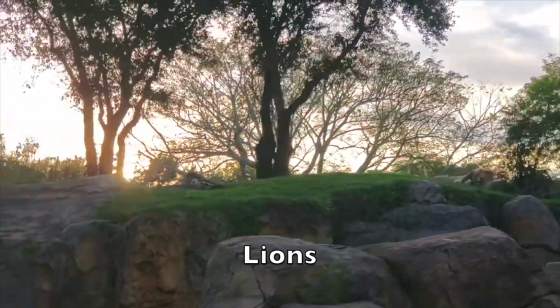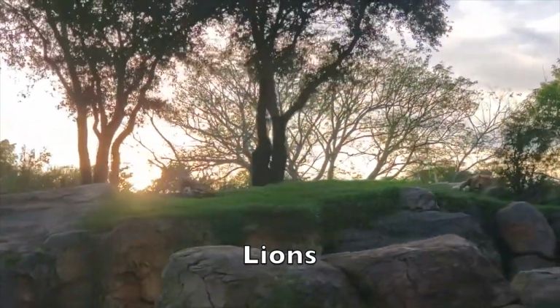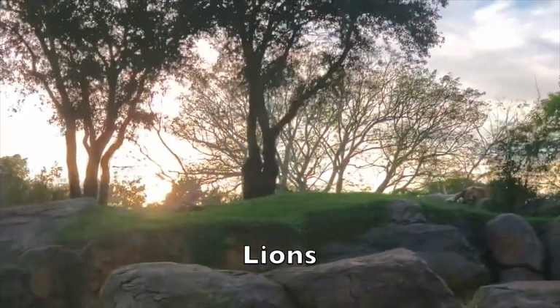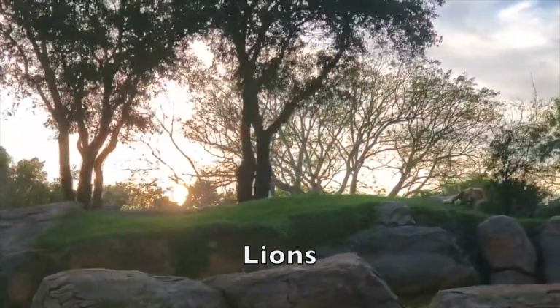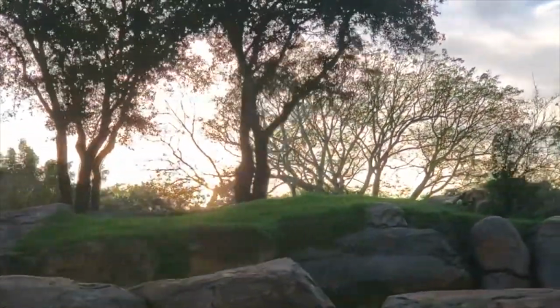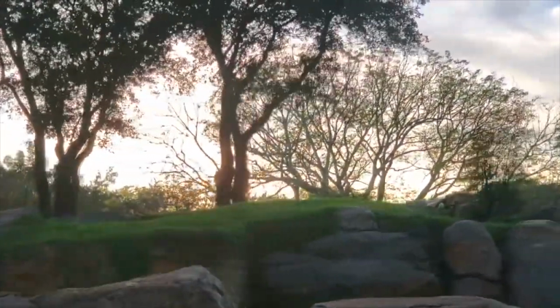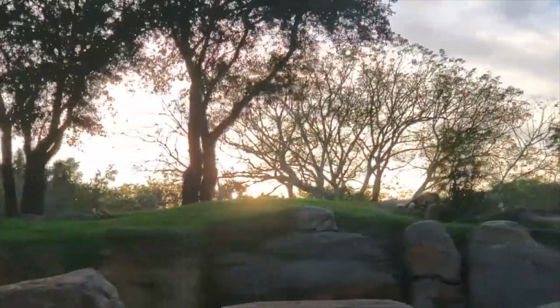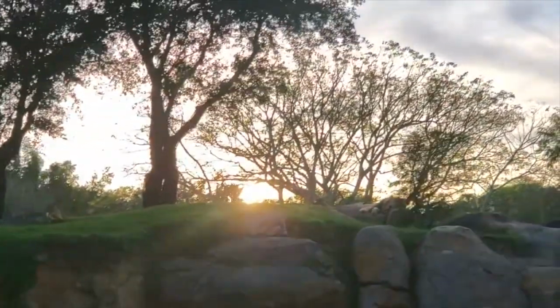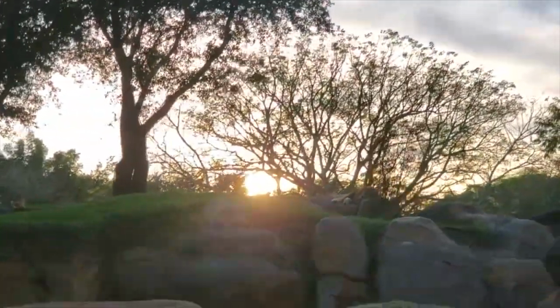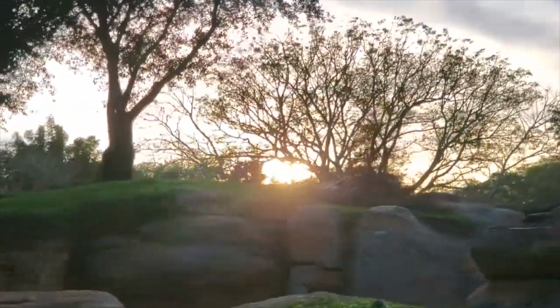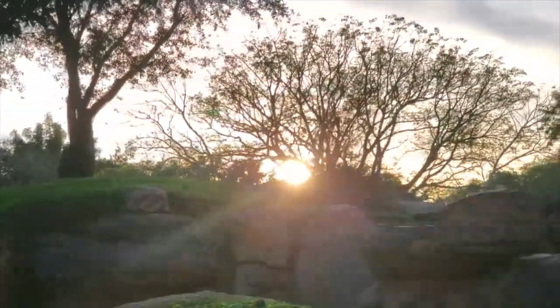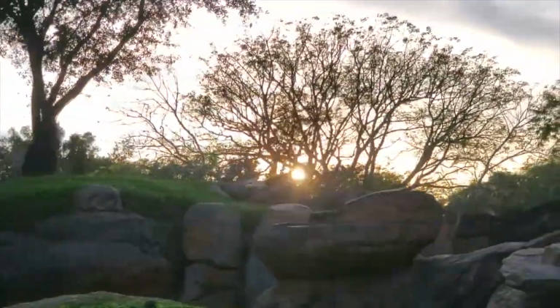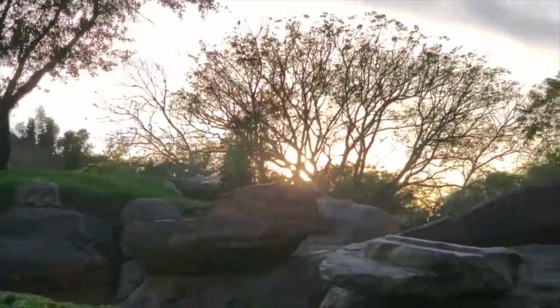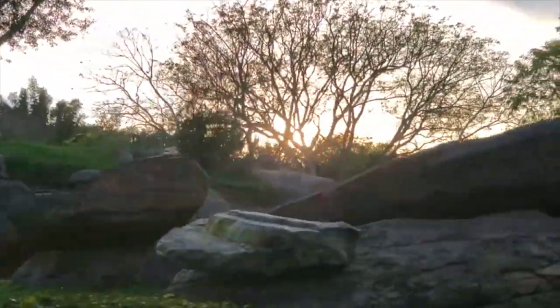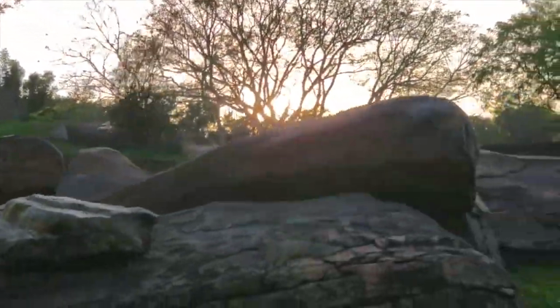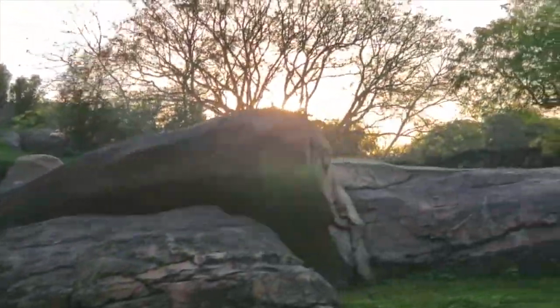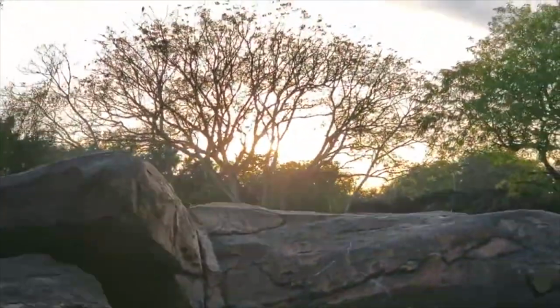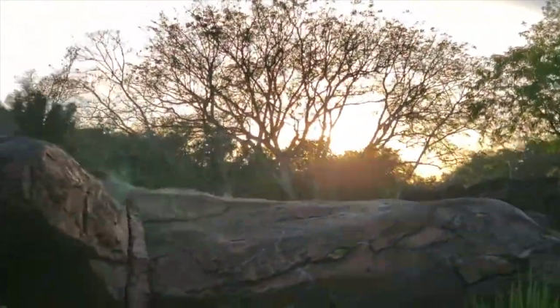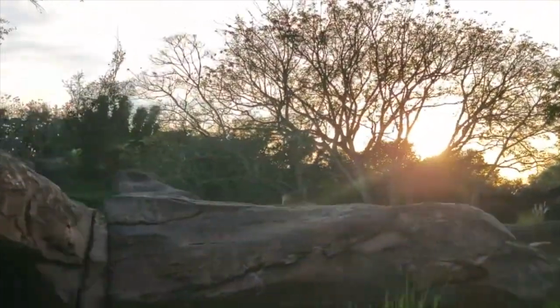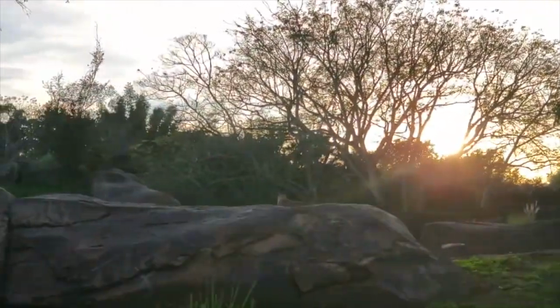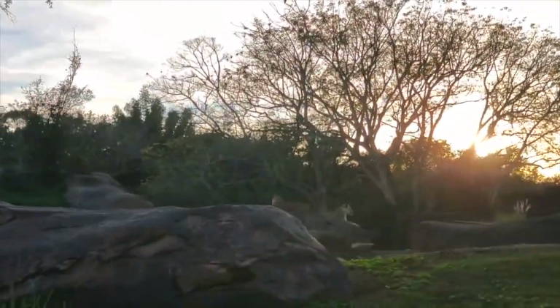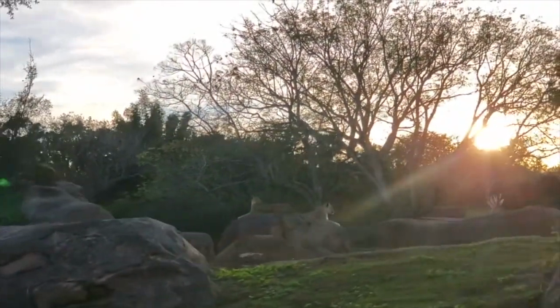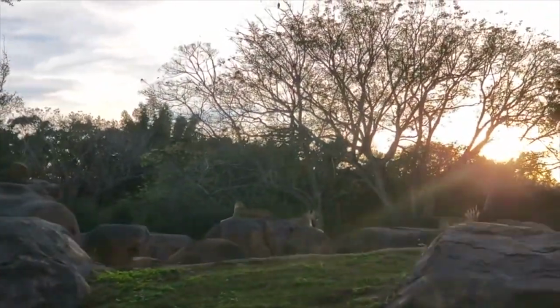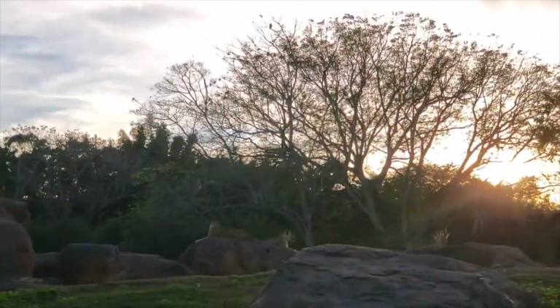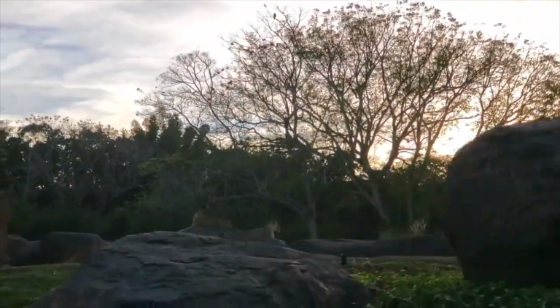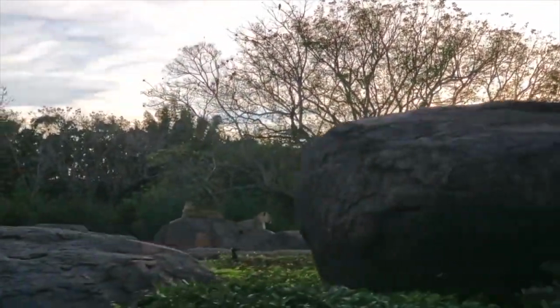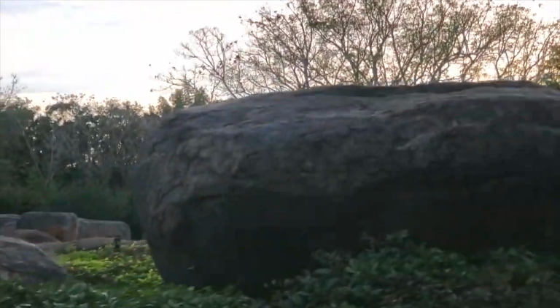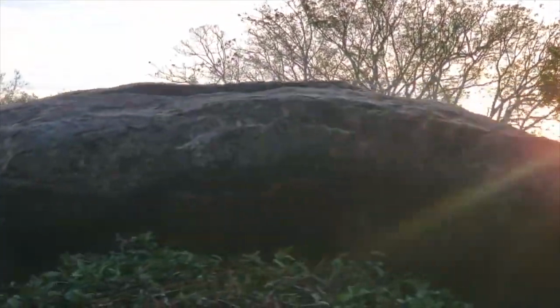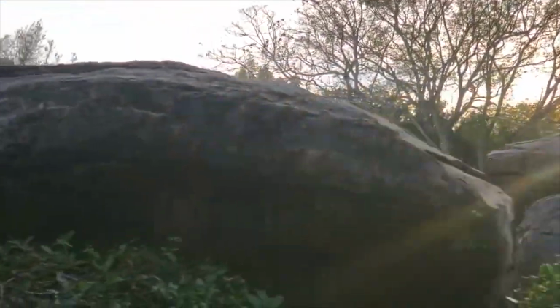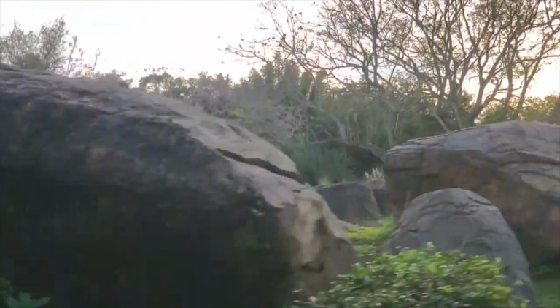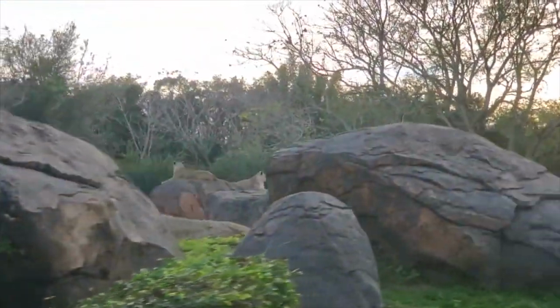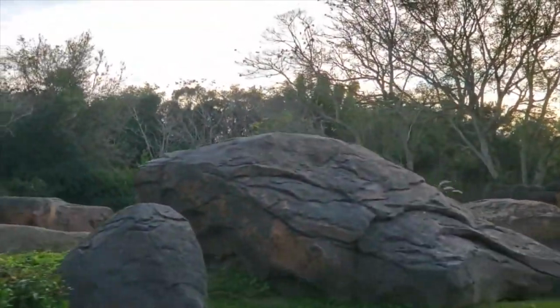During the day their eyesight is the same as a human's, but at nighttime it gets to be six times better. You can actually see the female lionesses laying at the front of the rock formation — we should get a pretty great view of them out there.